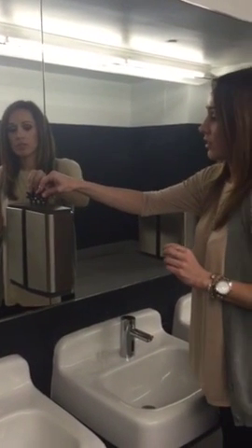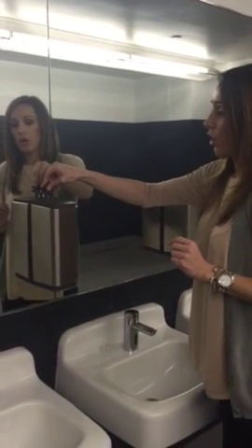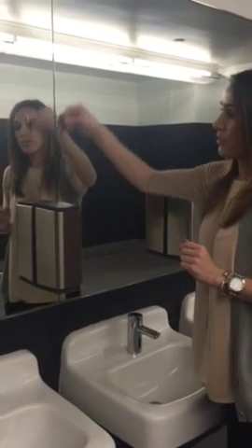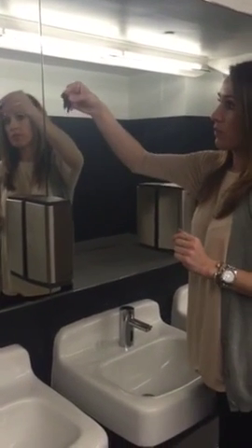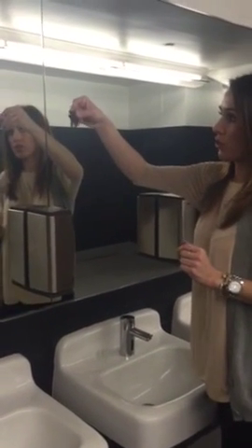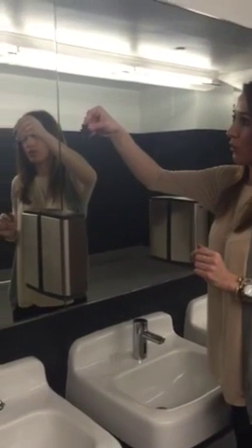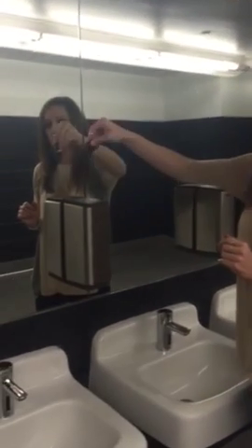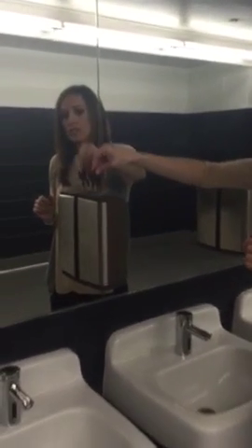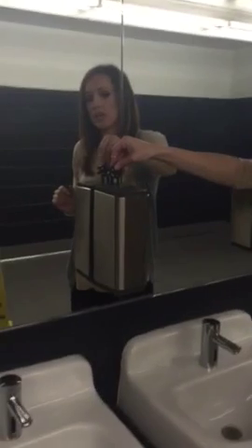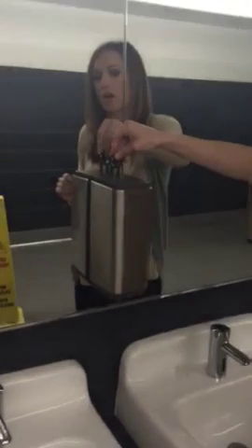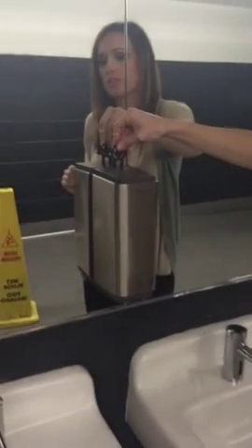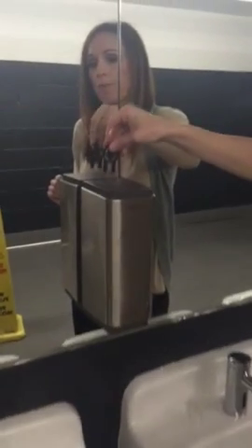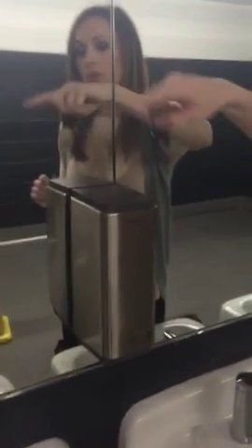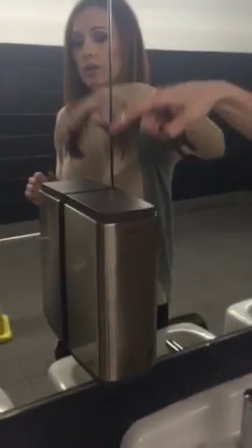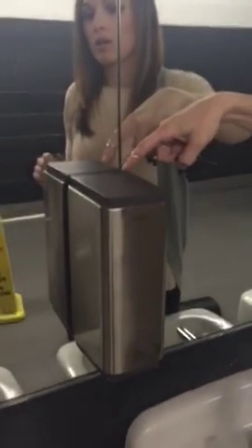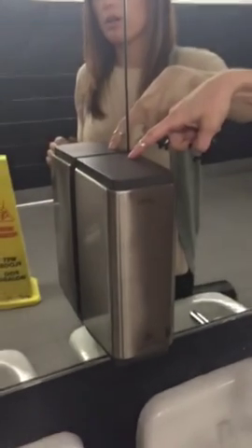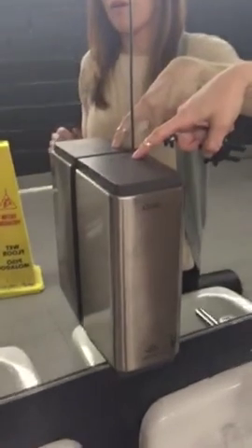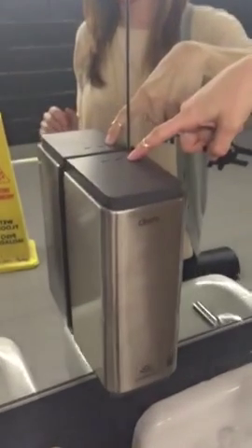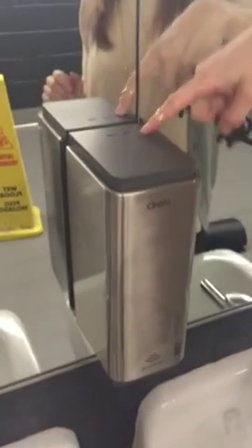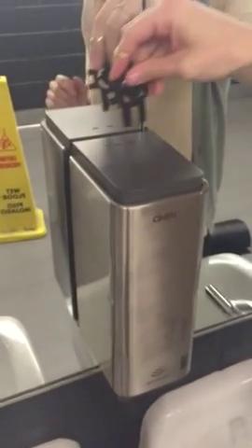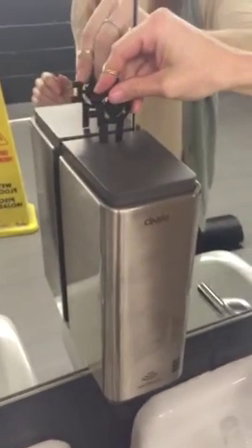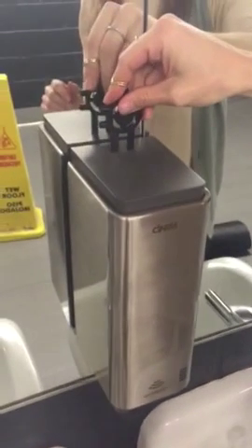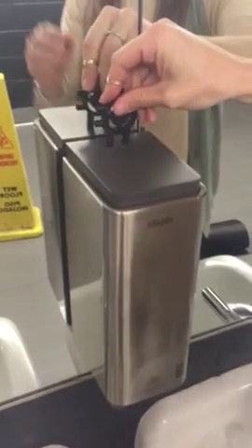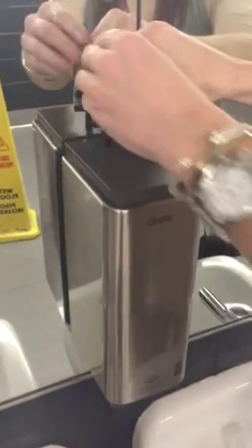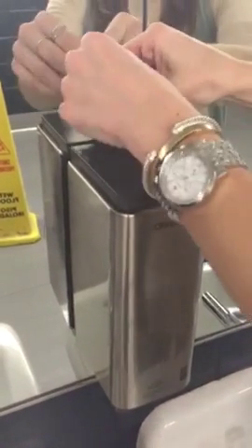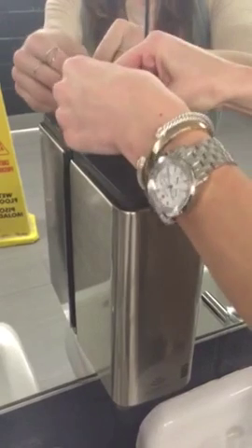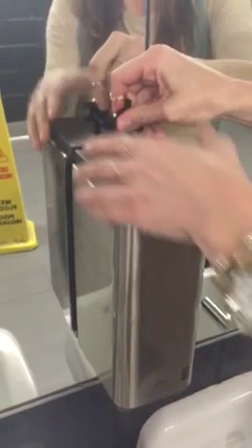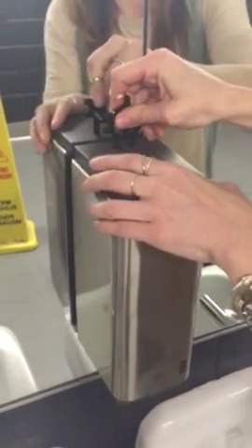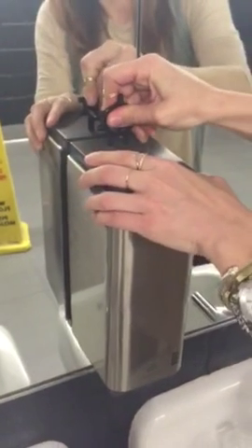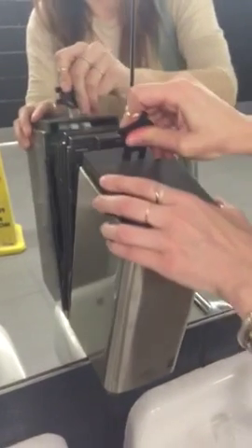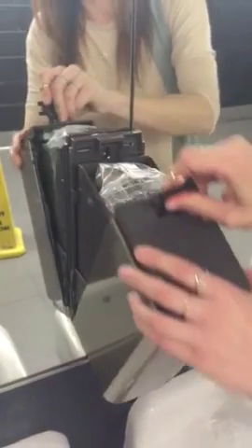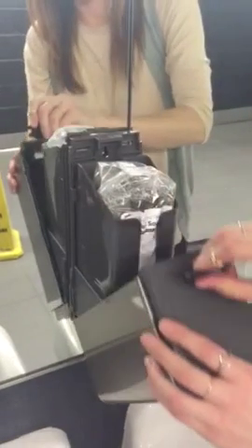To open the dispenser, you will insert the key on the top of the dispenser, in the holes, push down and pull out.